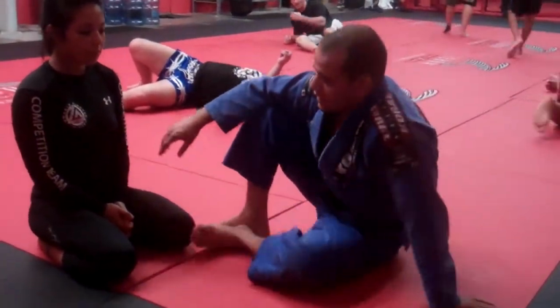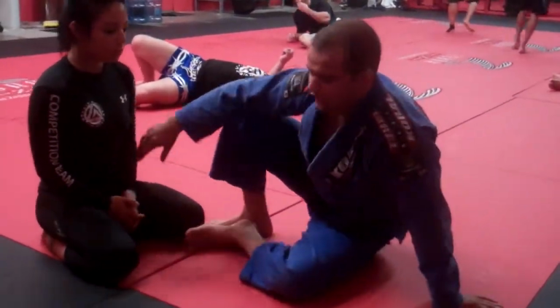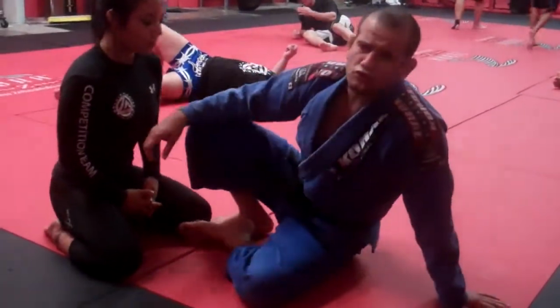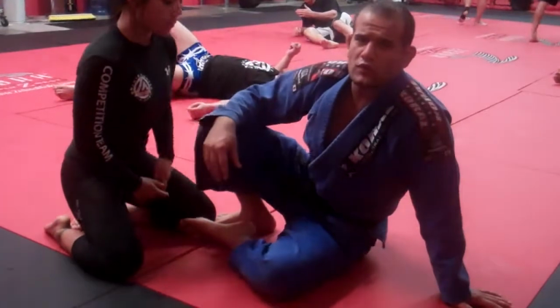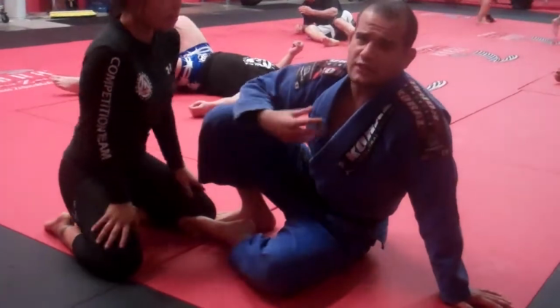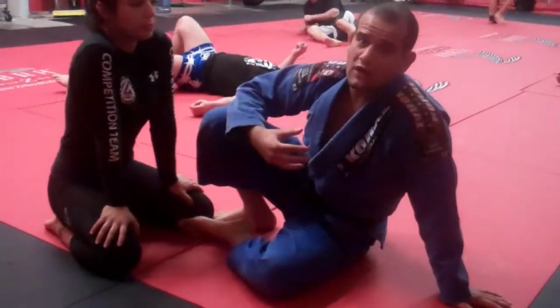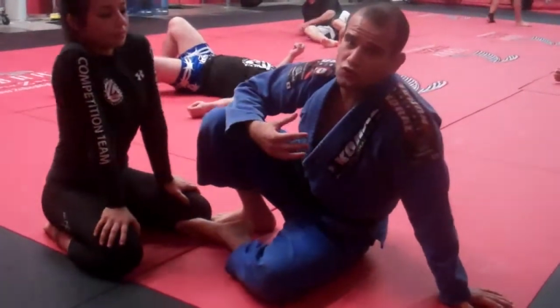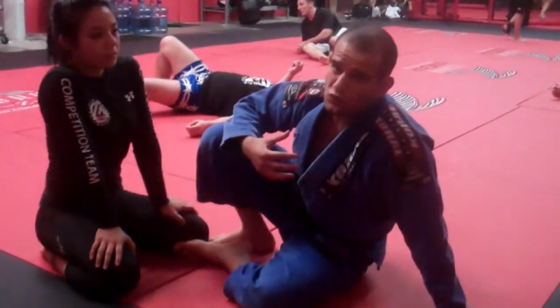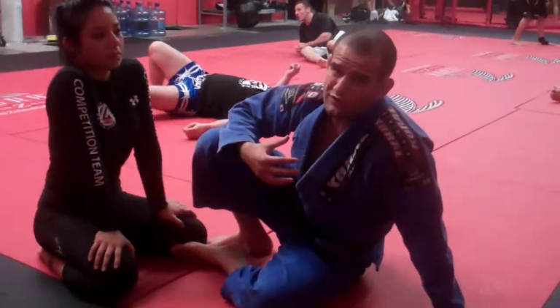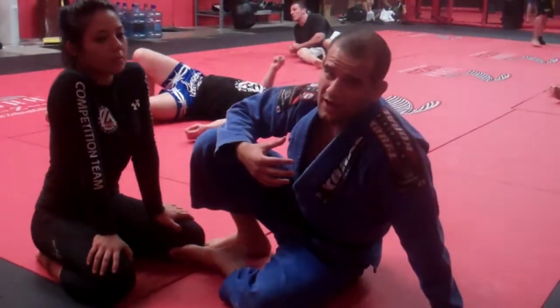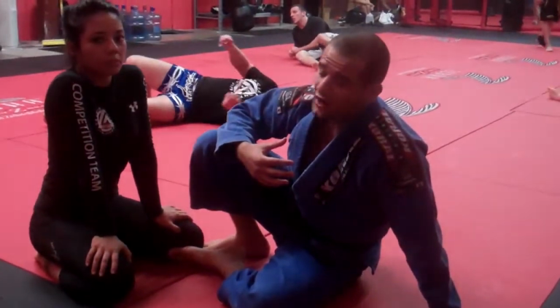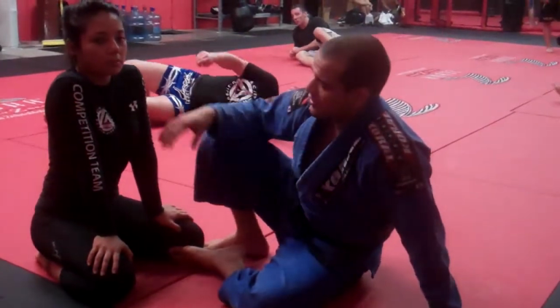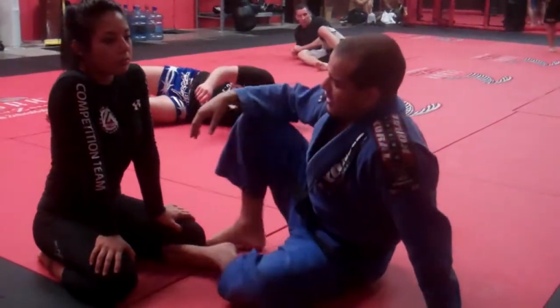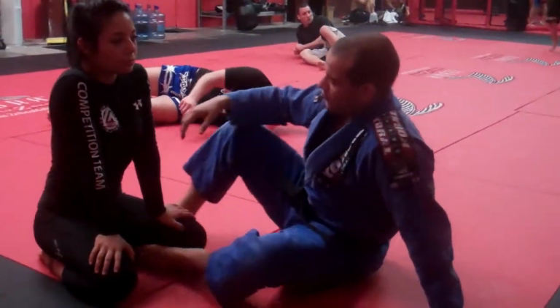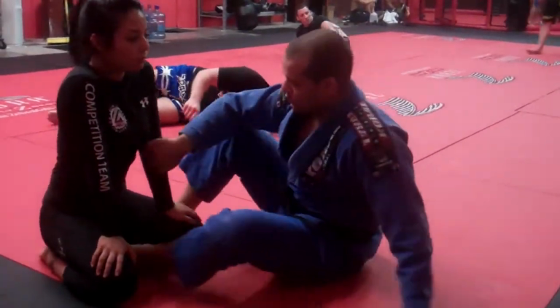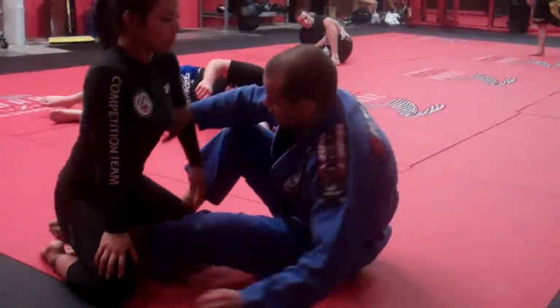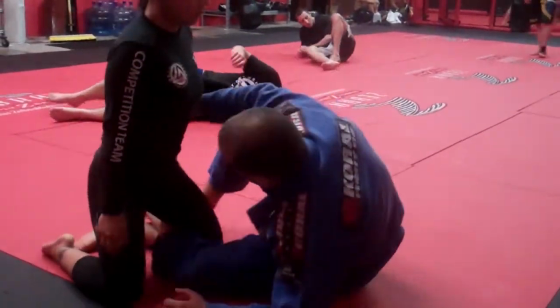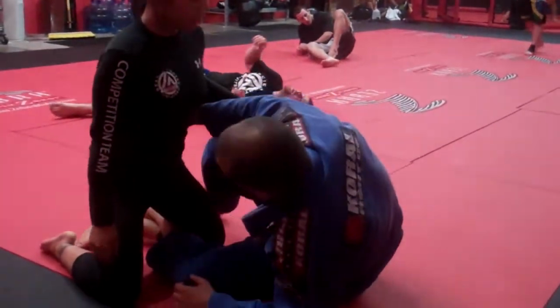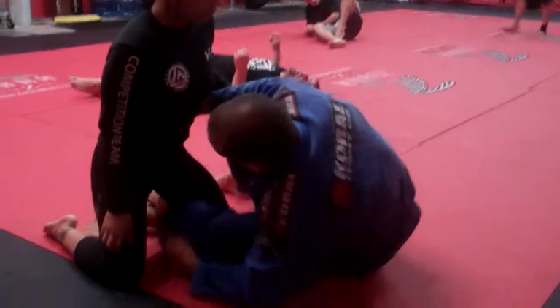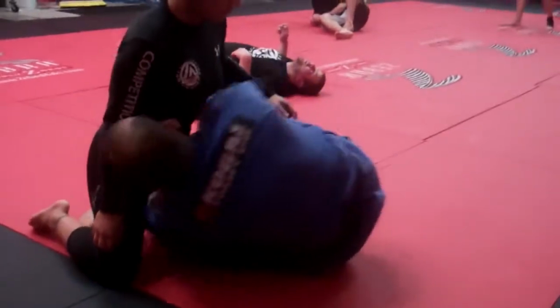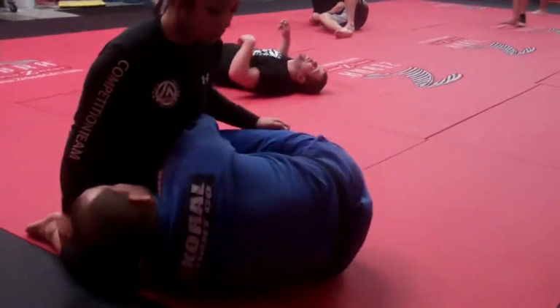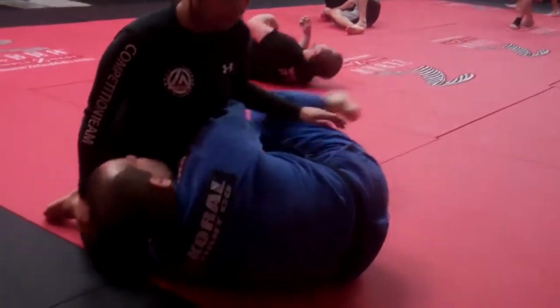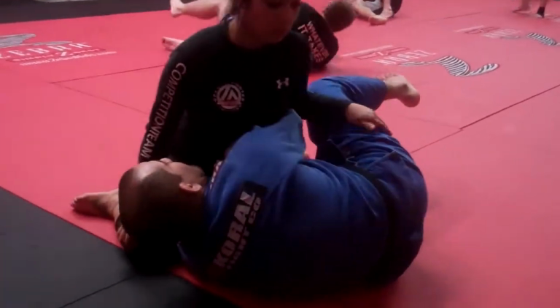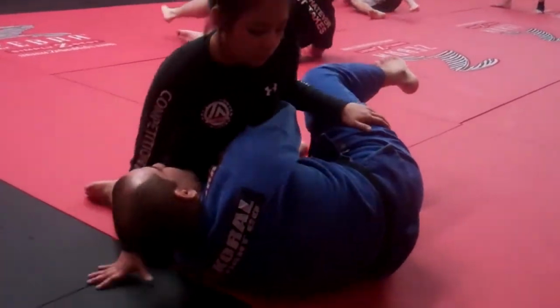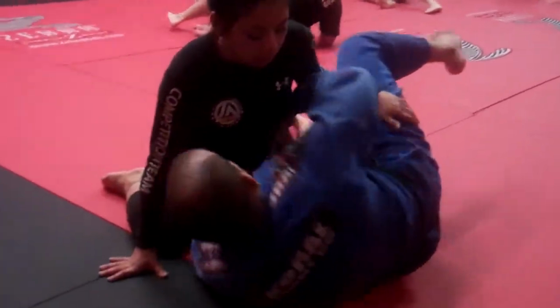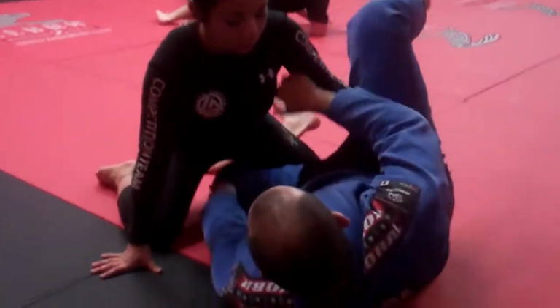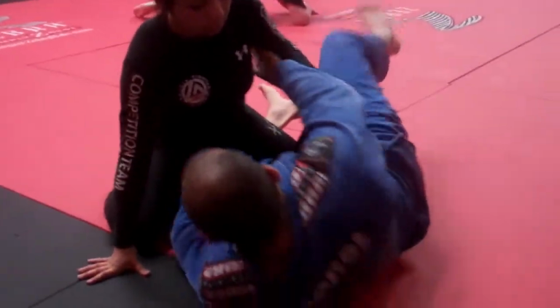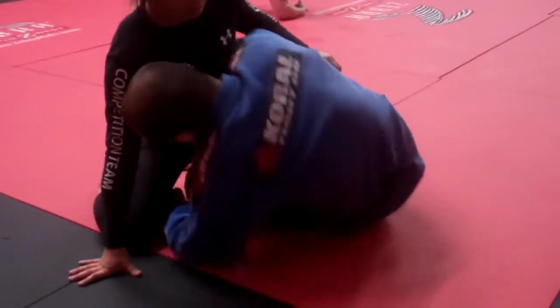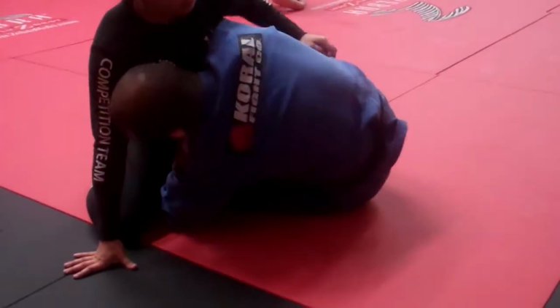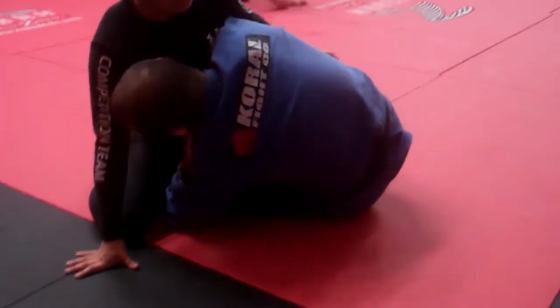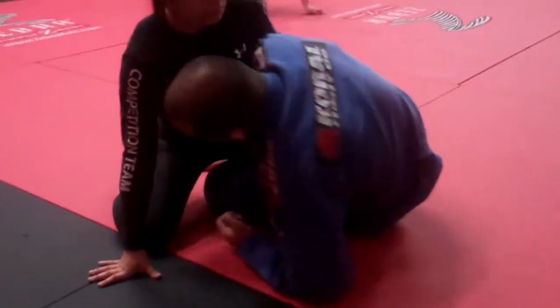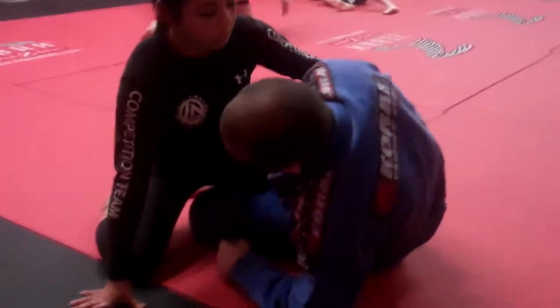I have a lot of students — they know I like to go for deep half guard. All they want to do is deep half guard. They want to dive inside here and go straight for the deep half guard.